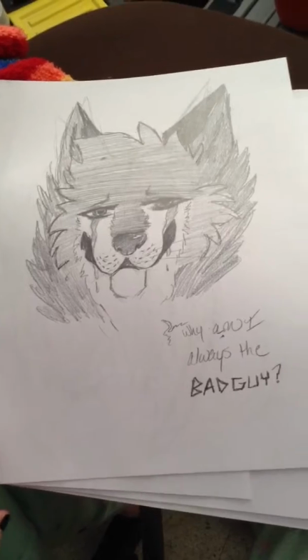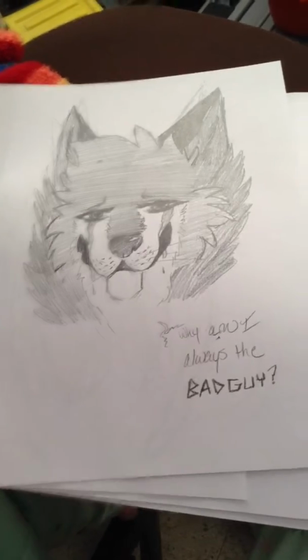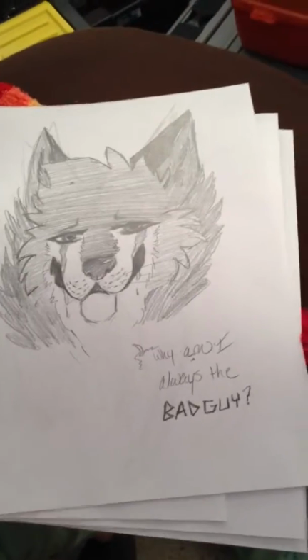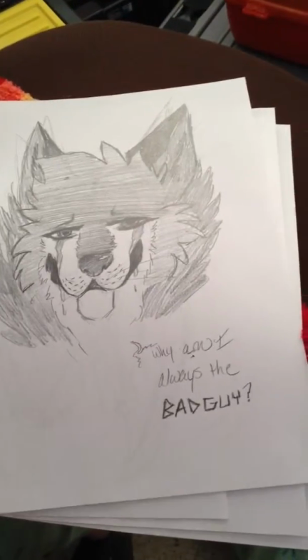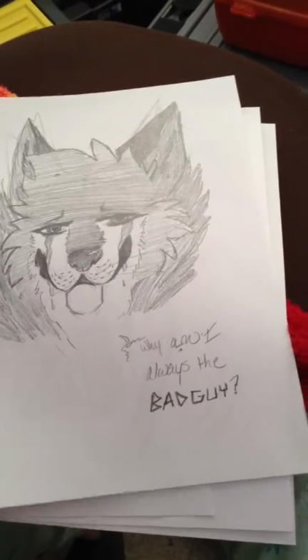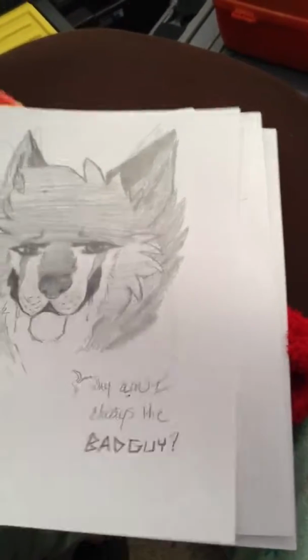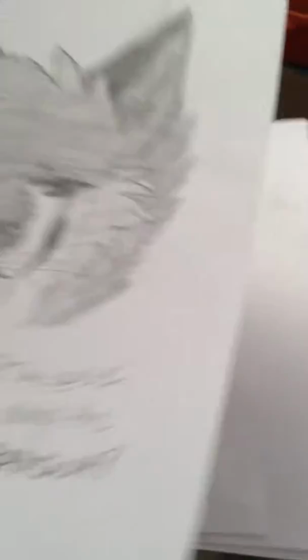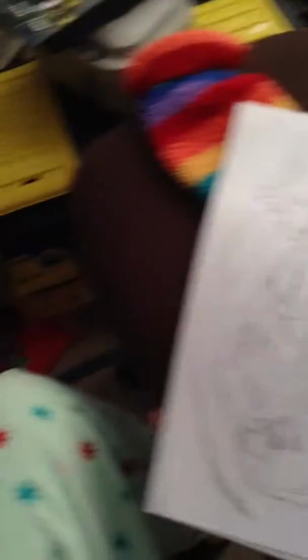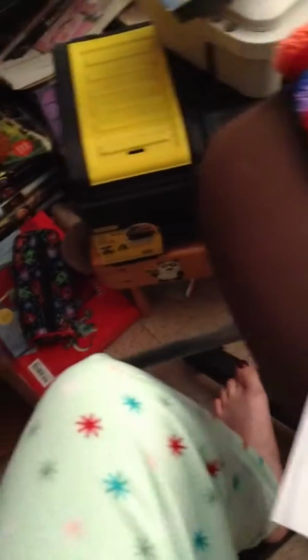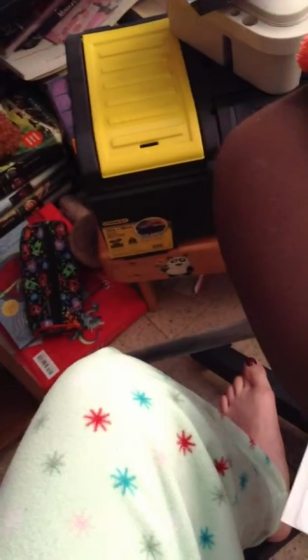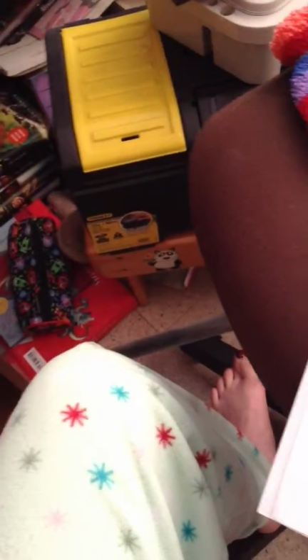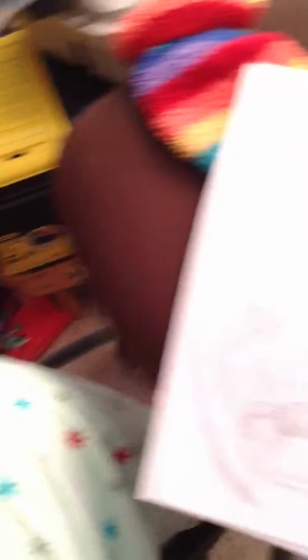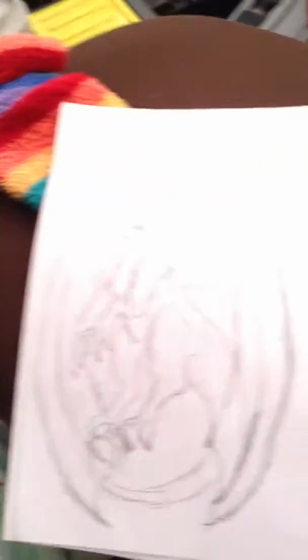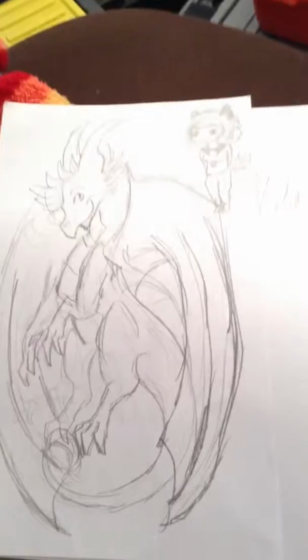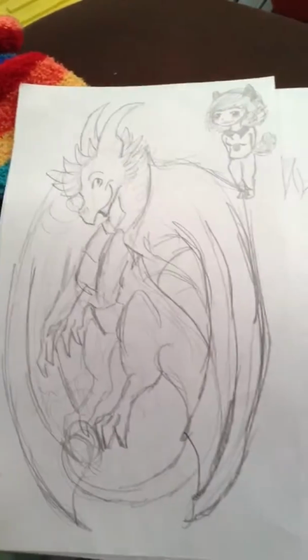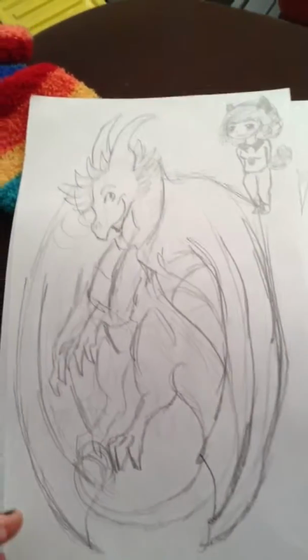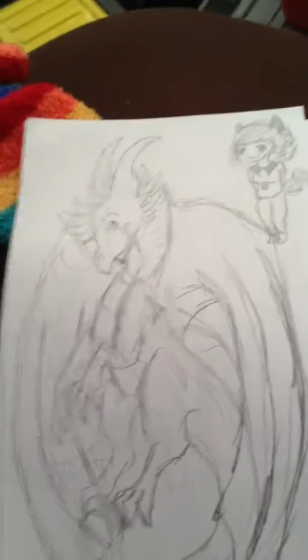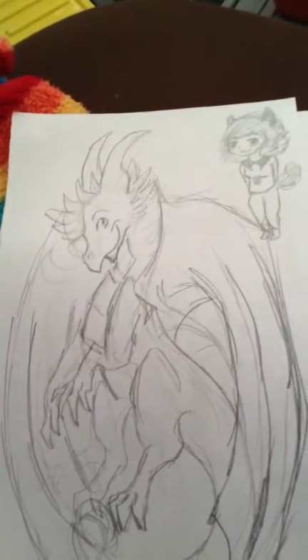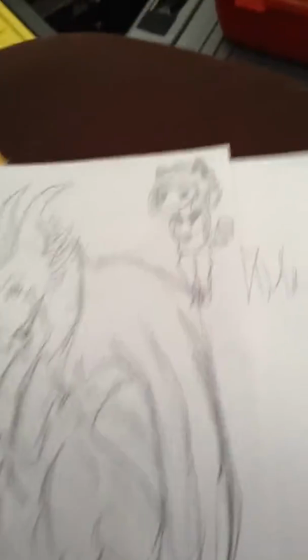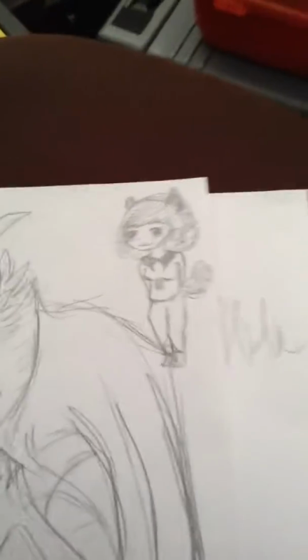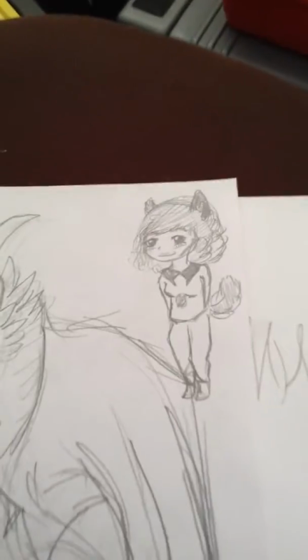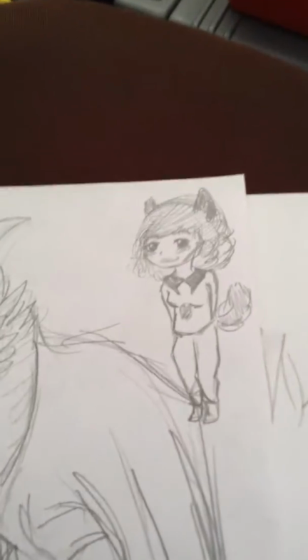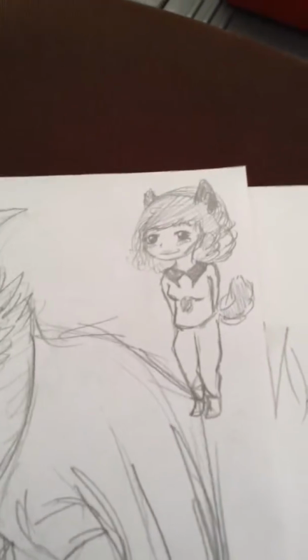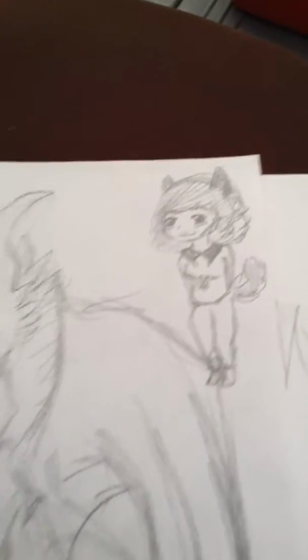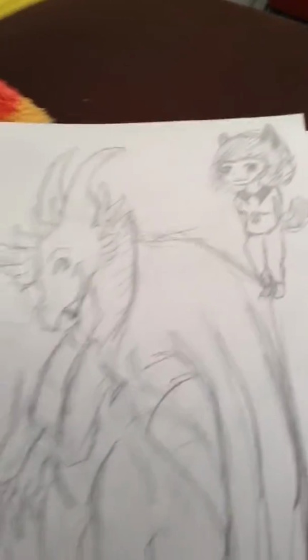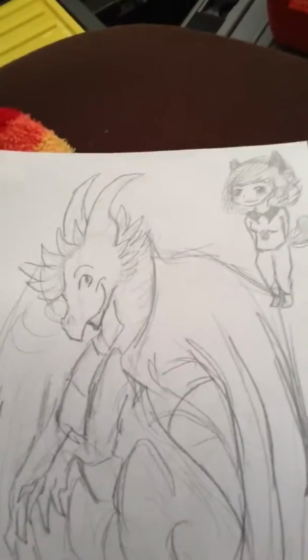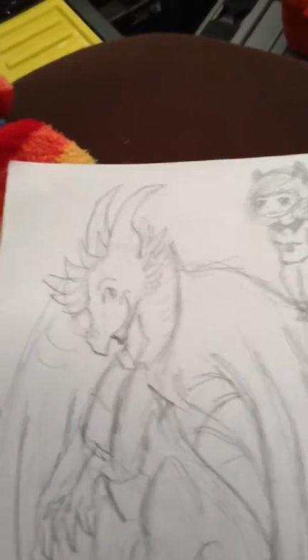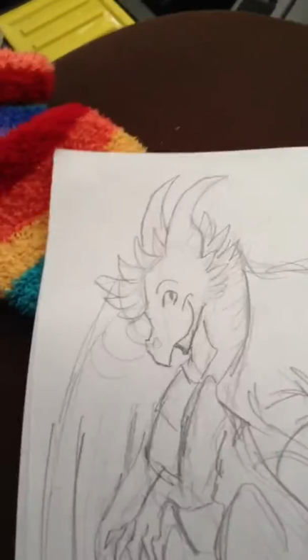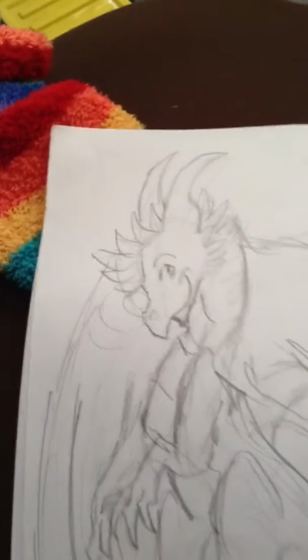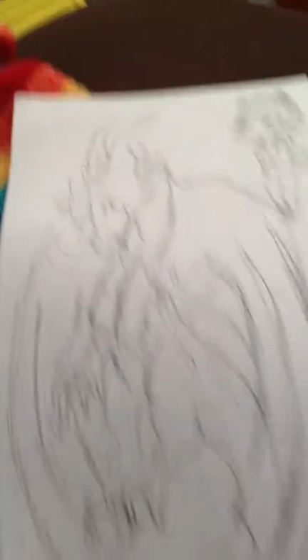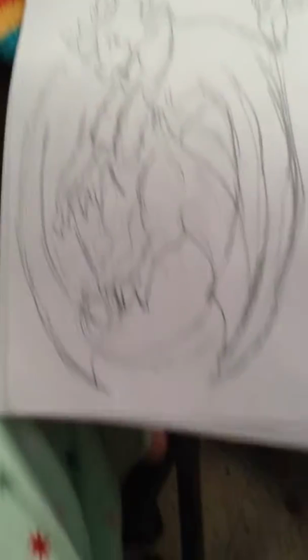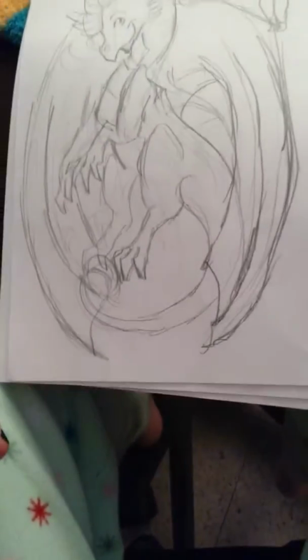Another one. And I attempted to draw a dragon and a little person. Cool dragon.